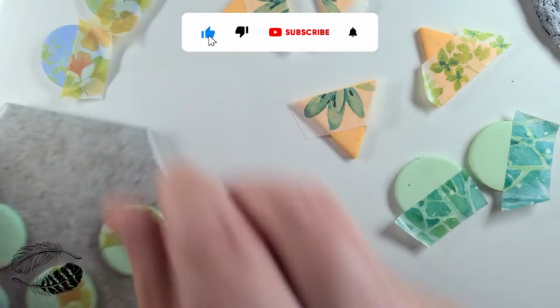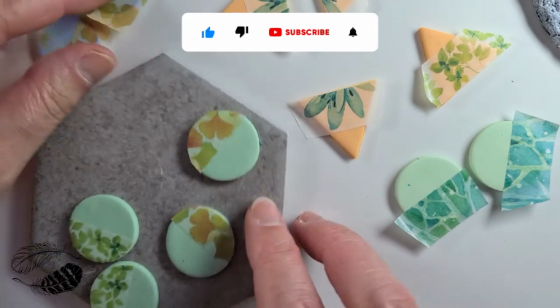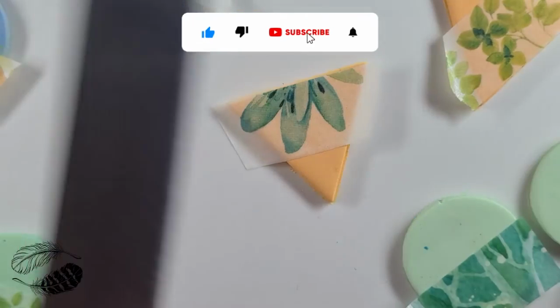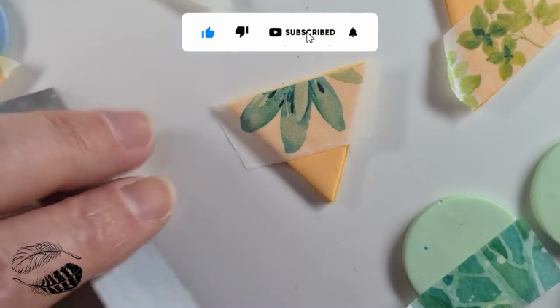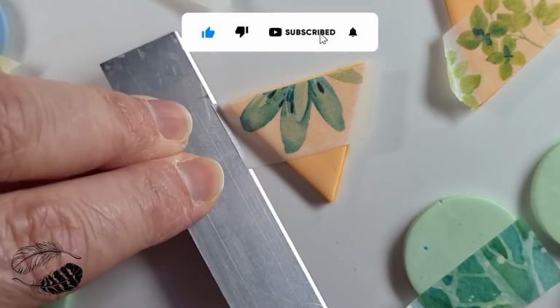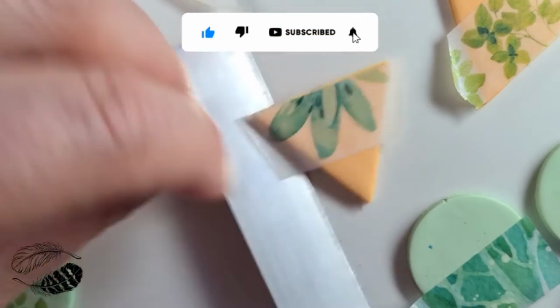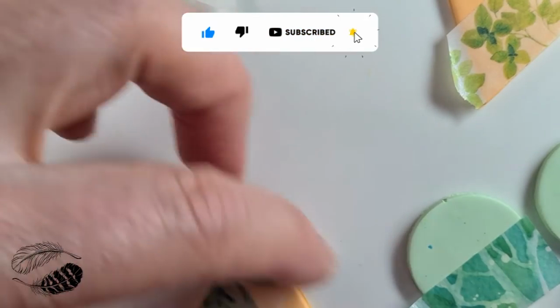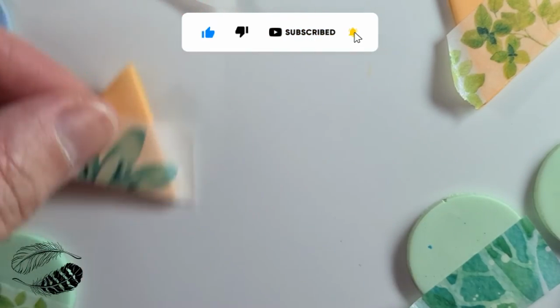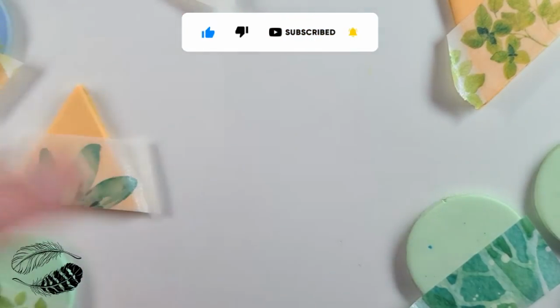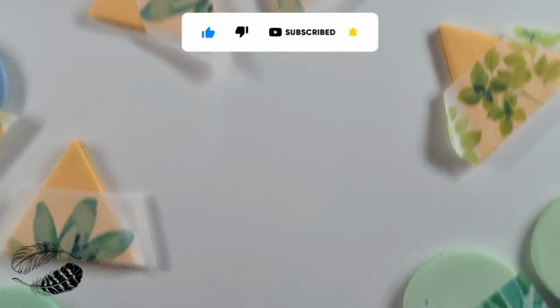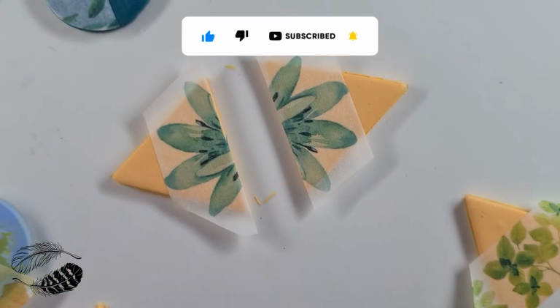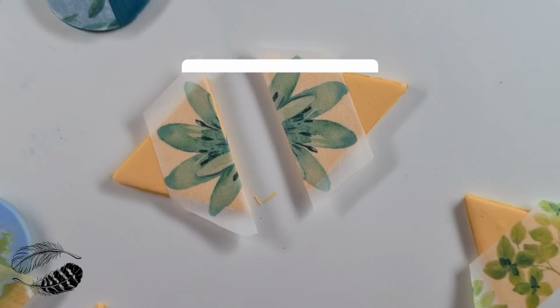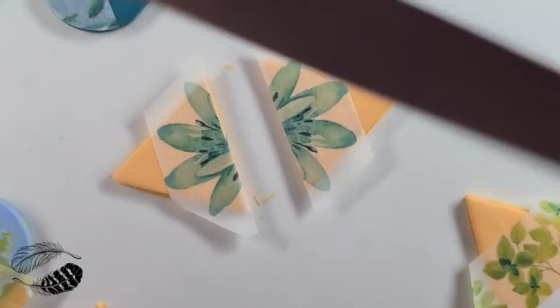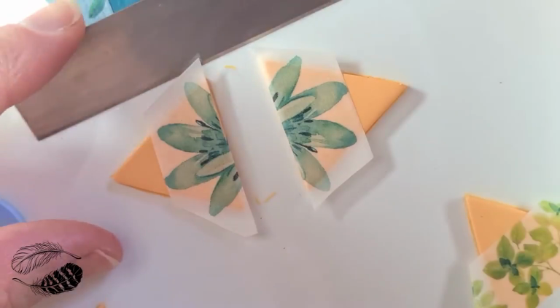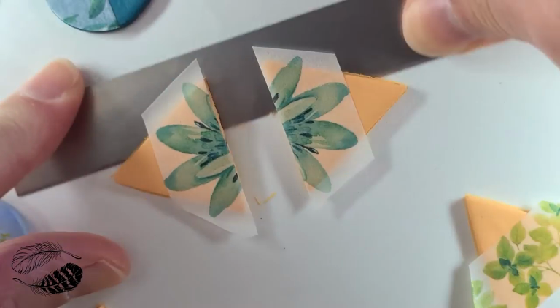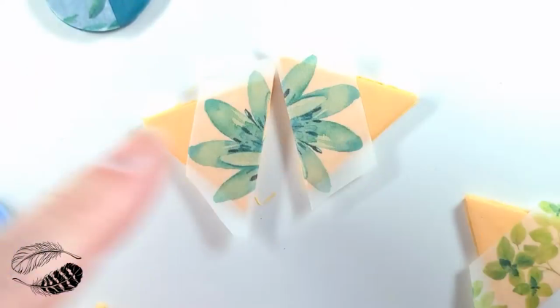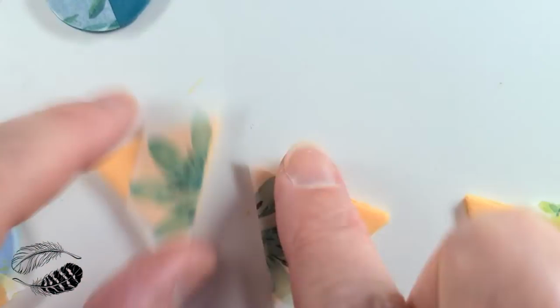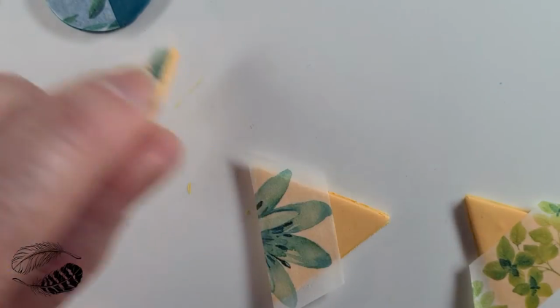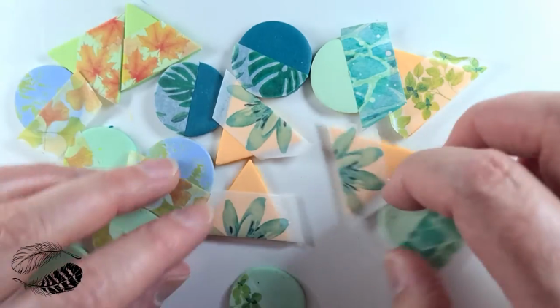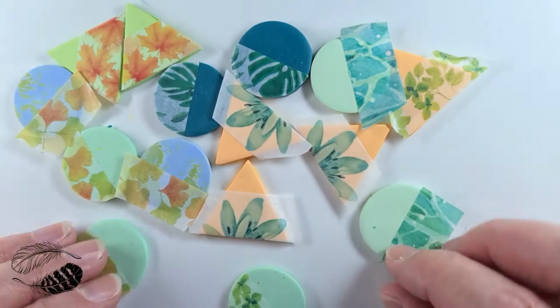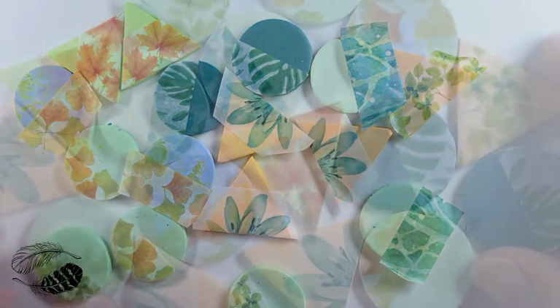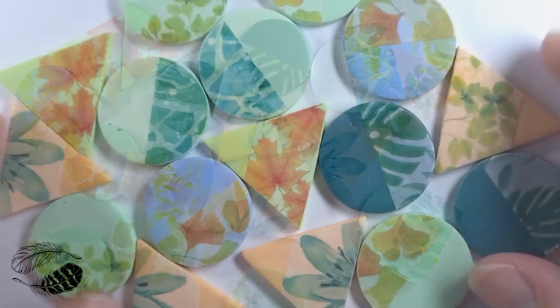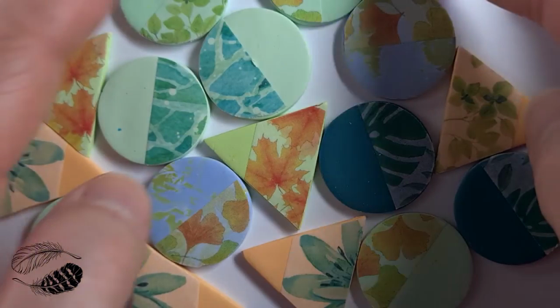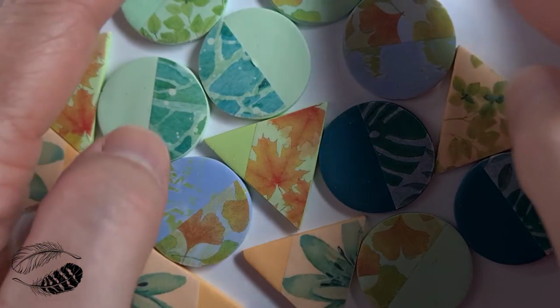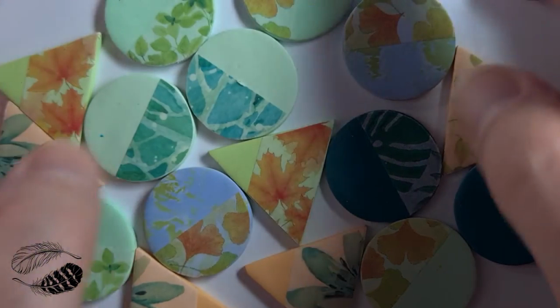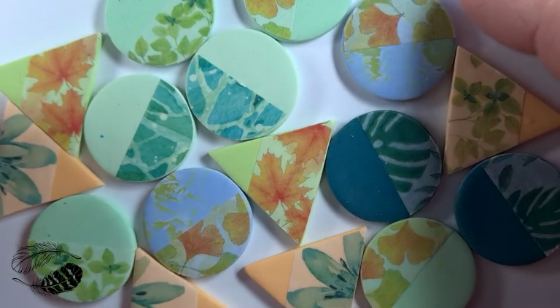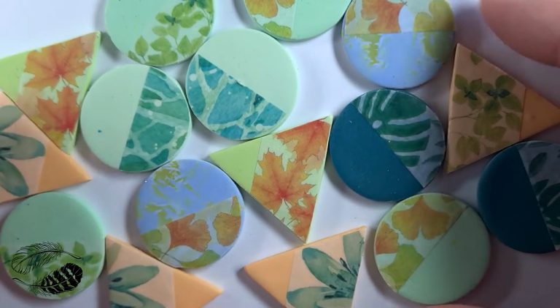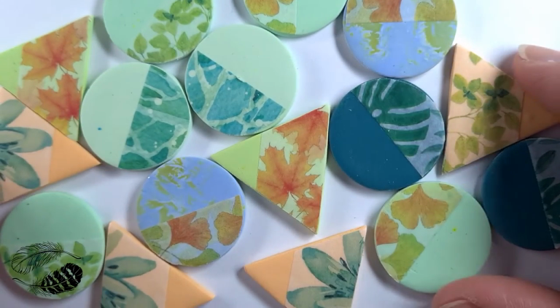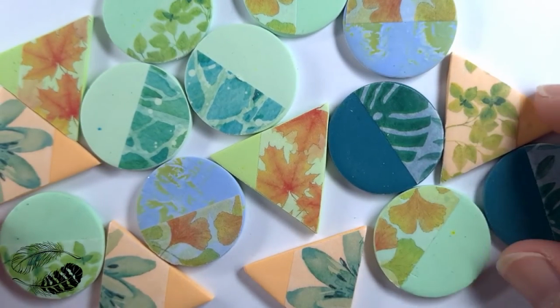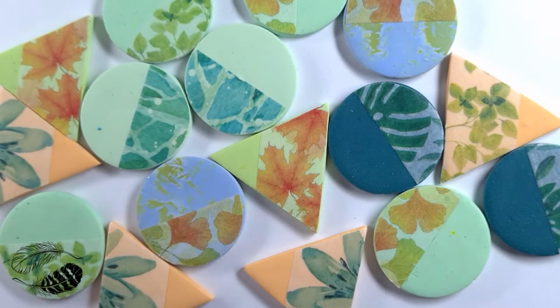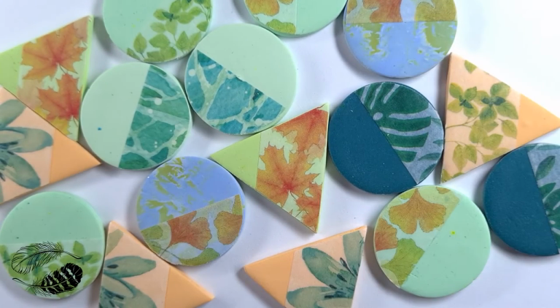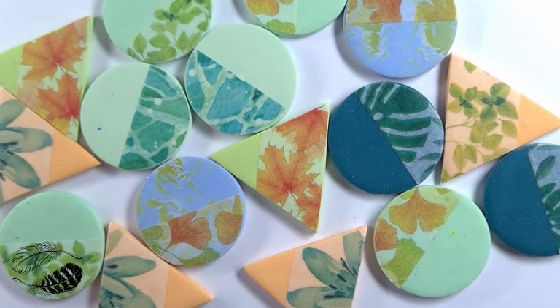I used all of my tape — I just kind of went nuts. I always tend to do that. I really love the vintage style of these earrings.